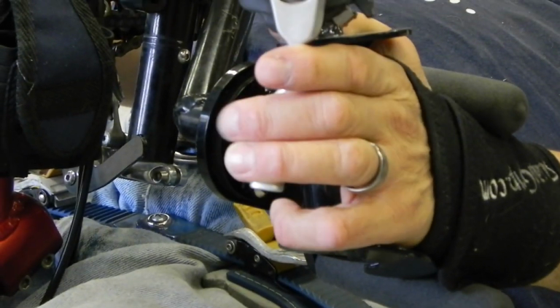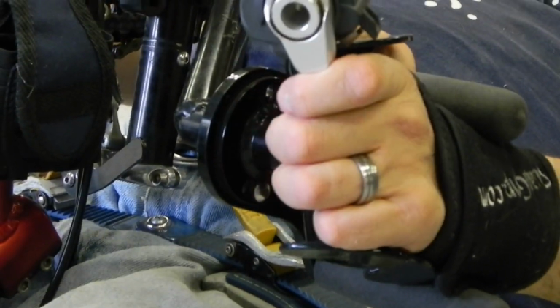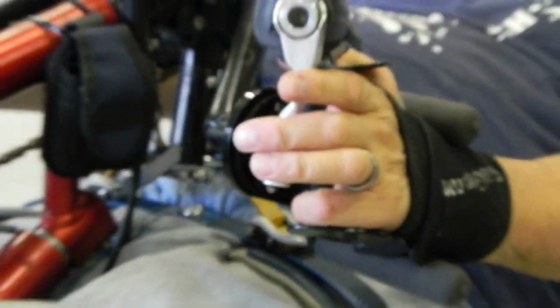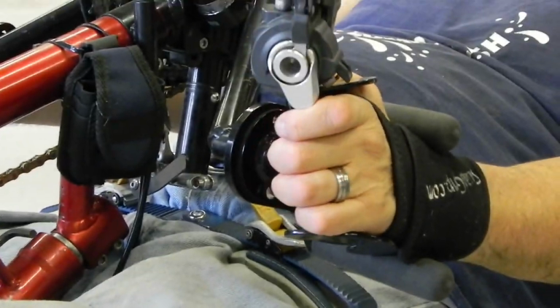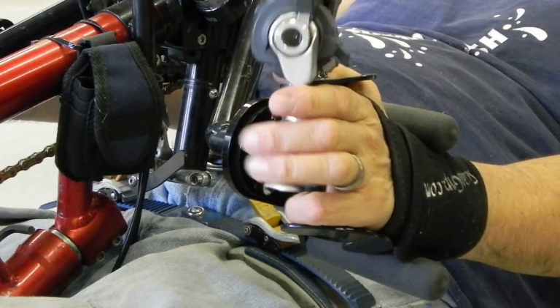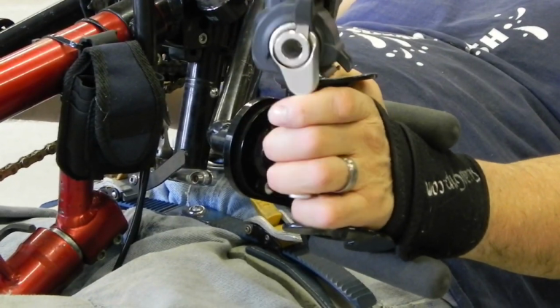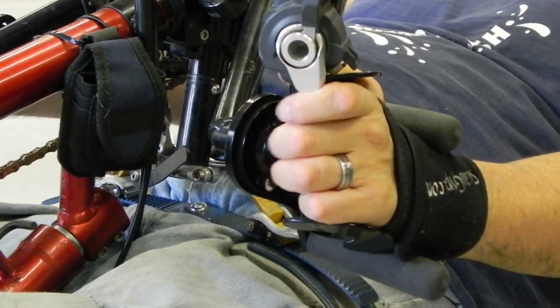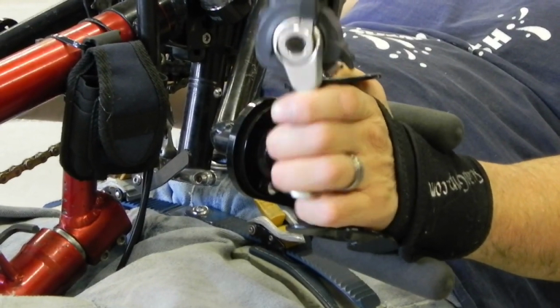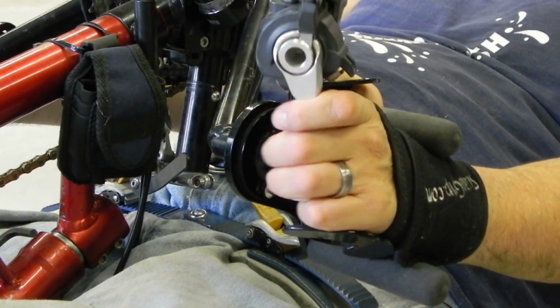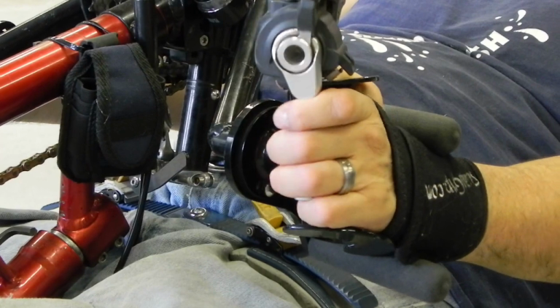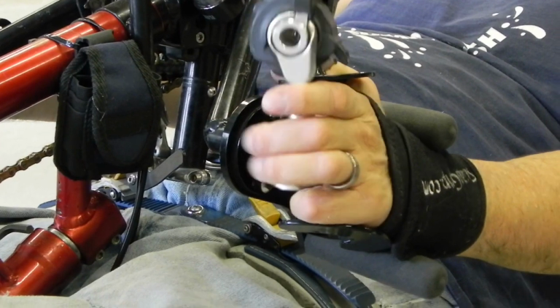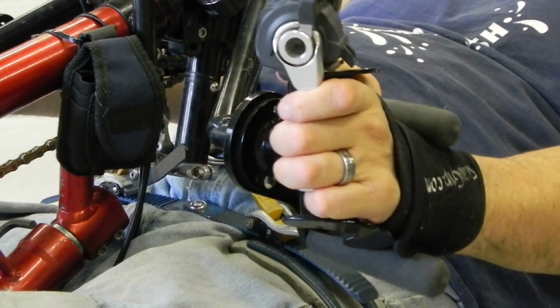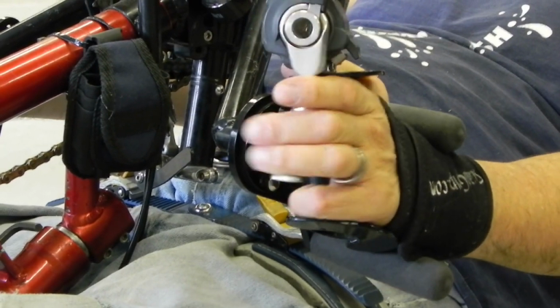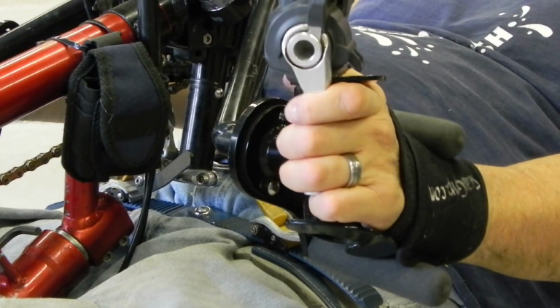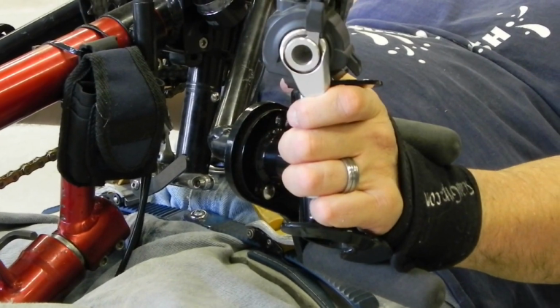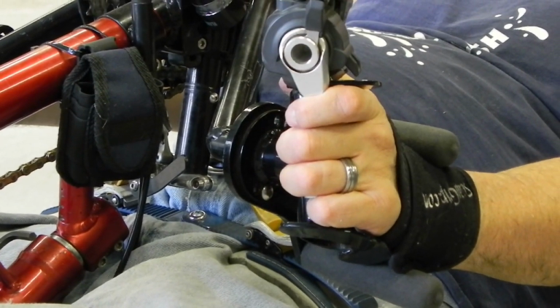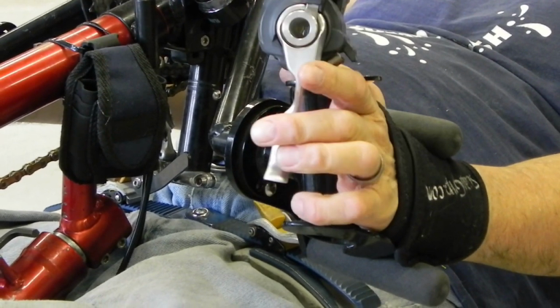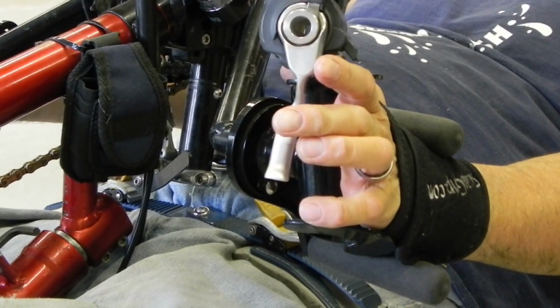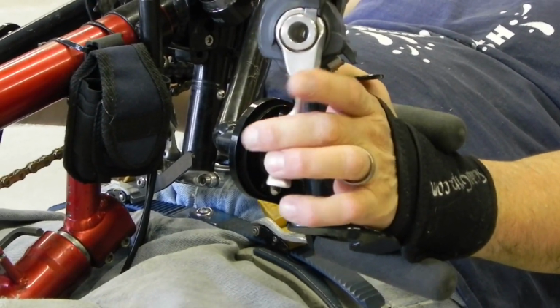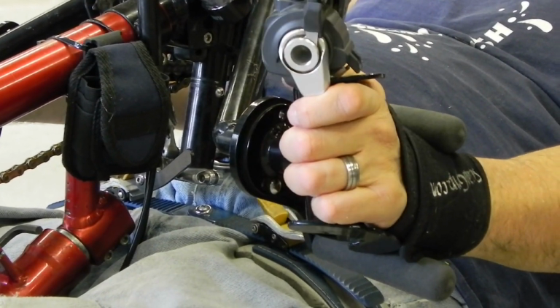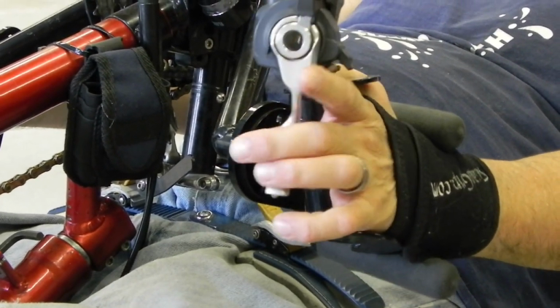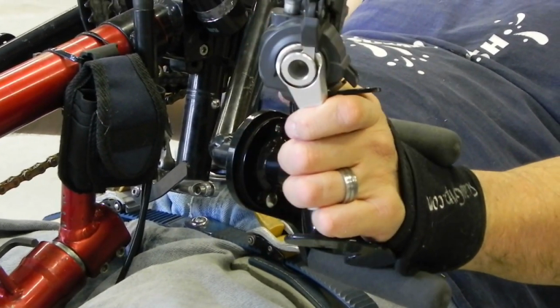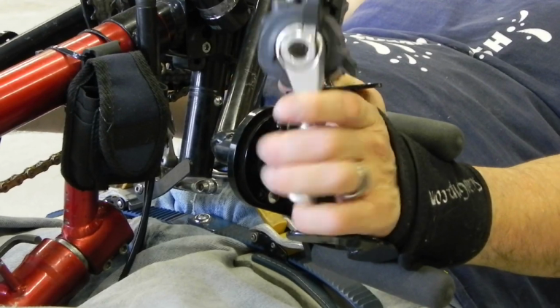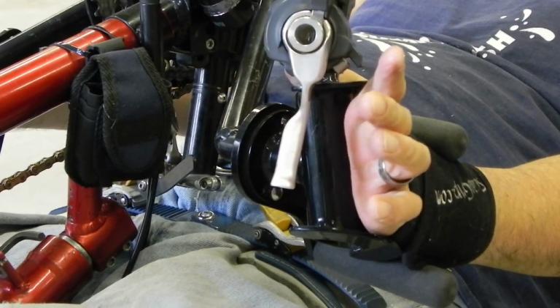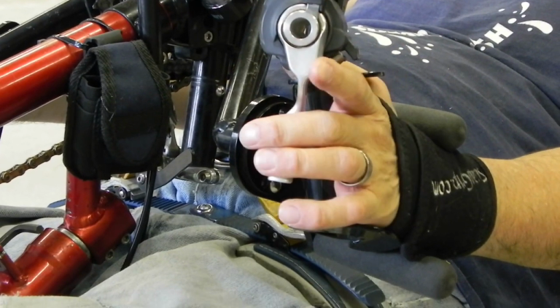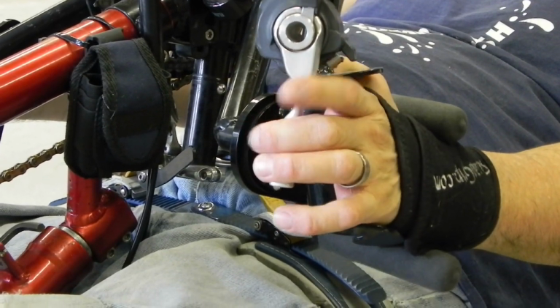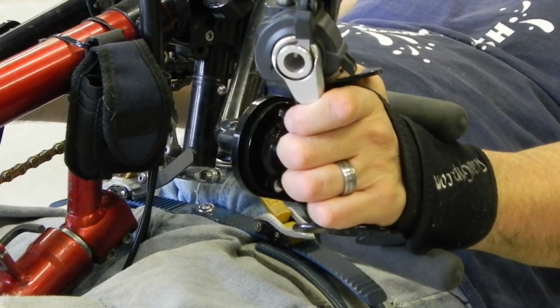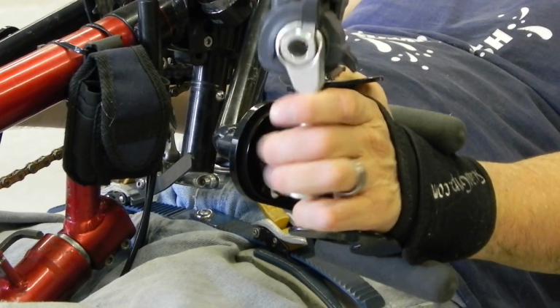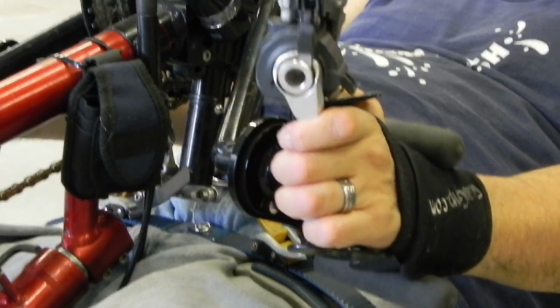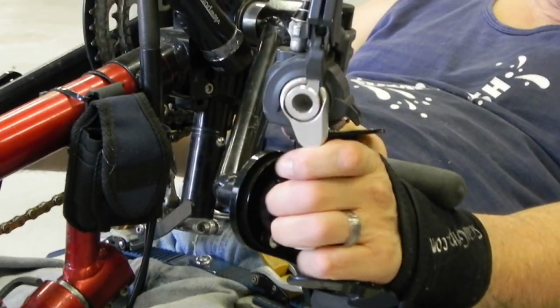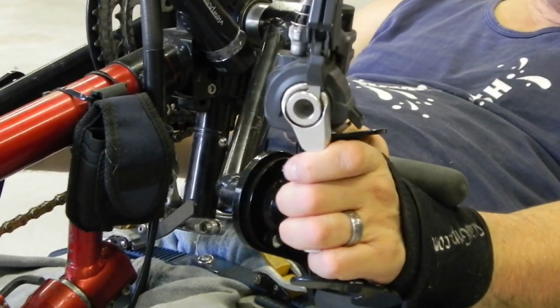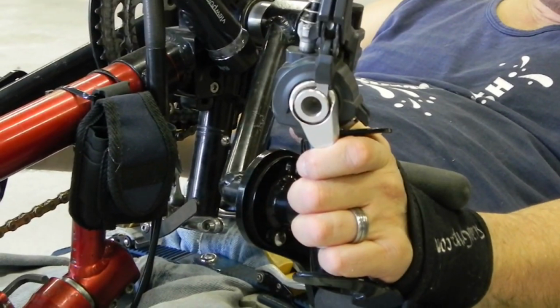I do have a disc brake on this, but it works with any kind of brake — a regular caliper brake or otherwise. It's just a matter of setting it up at the right angle to use for hitting the brake this way.